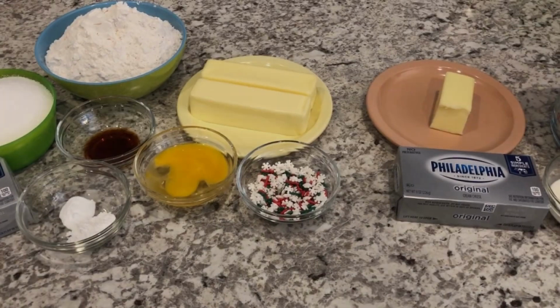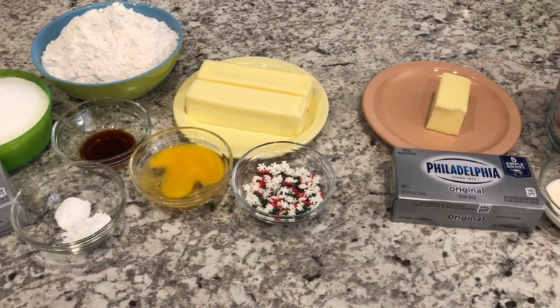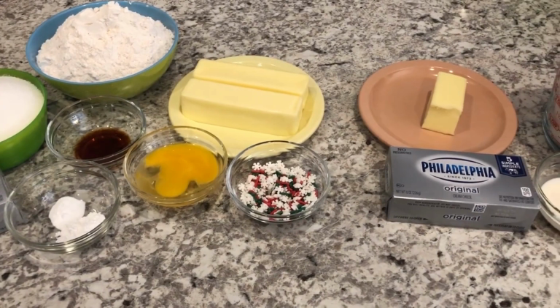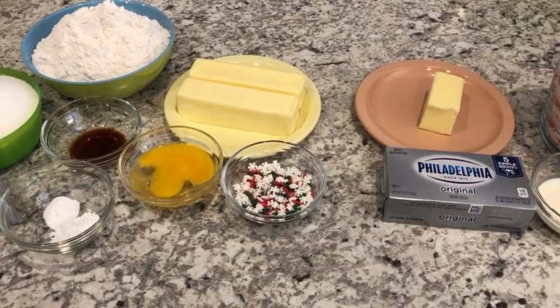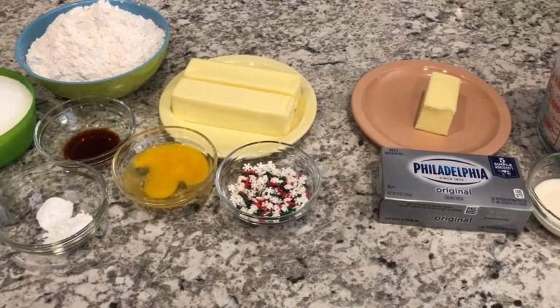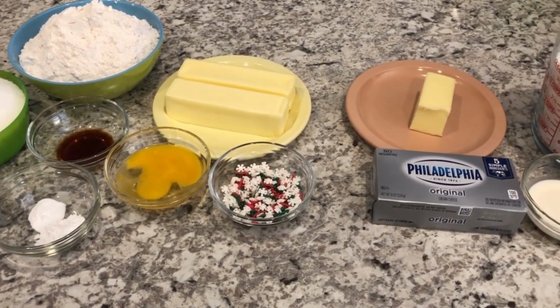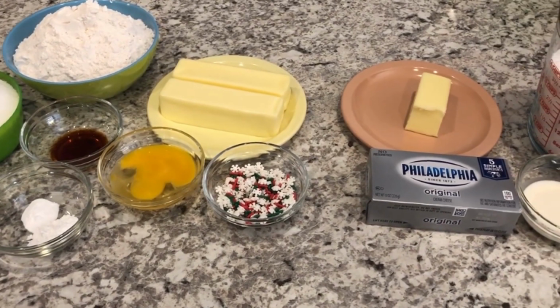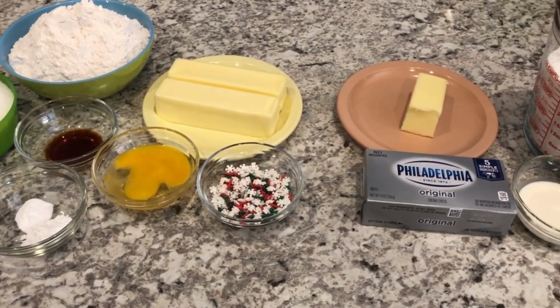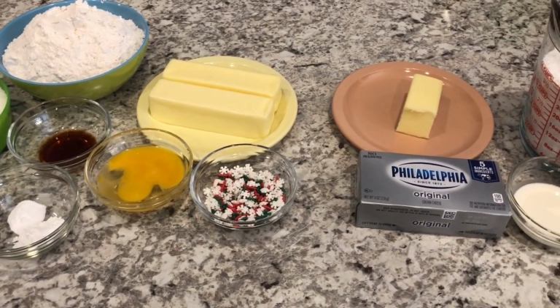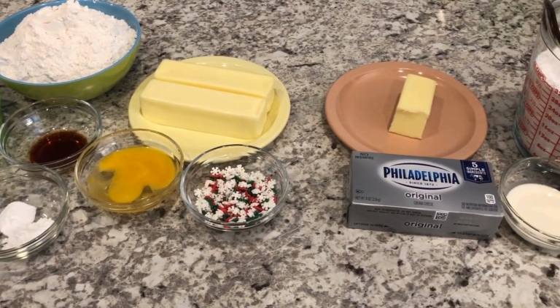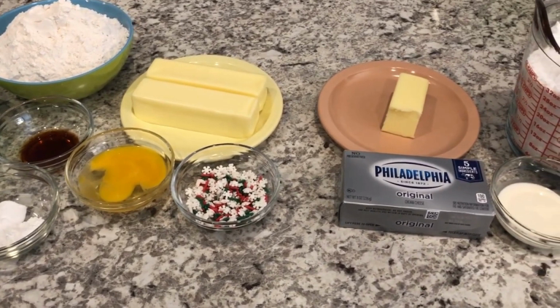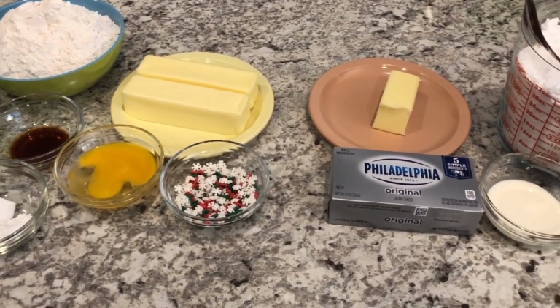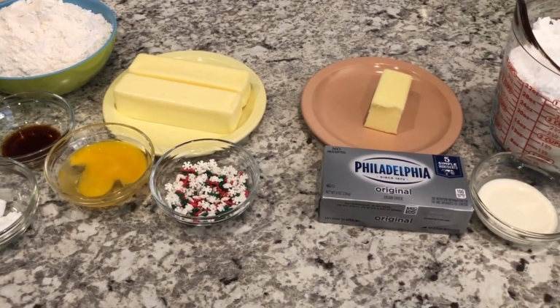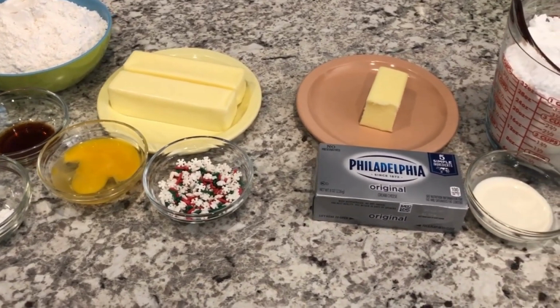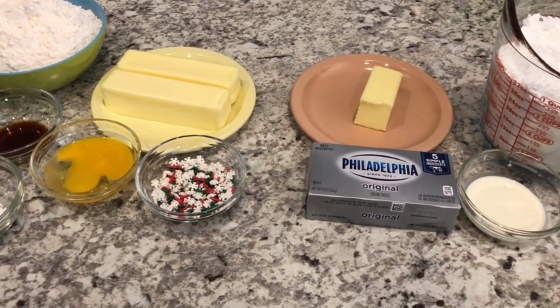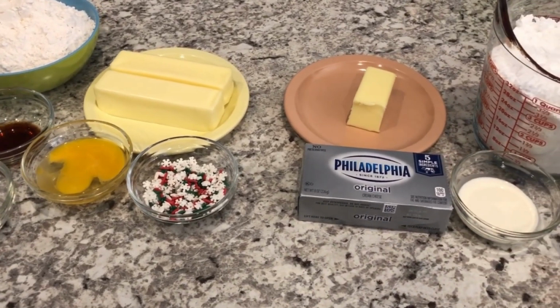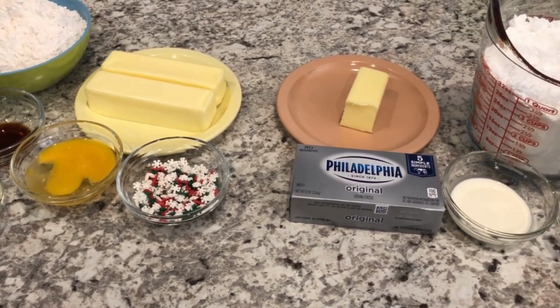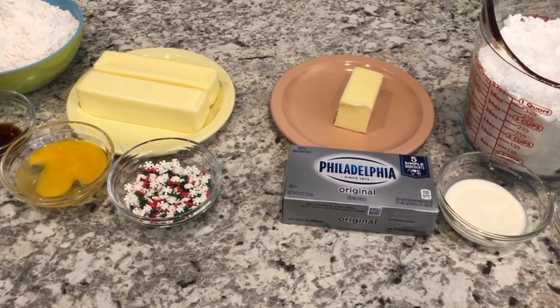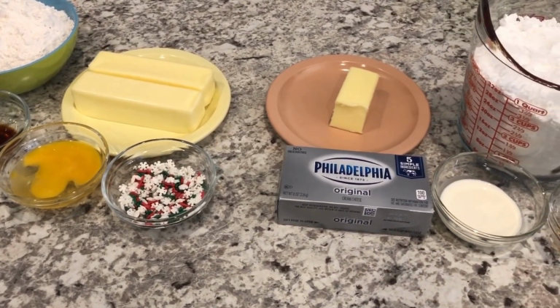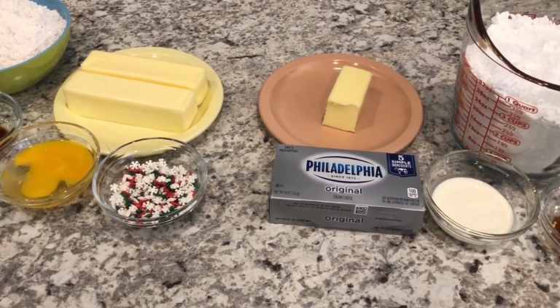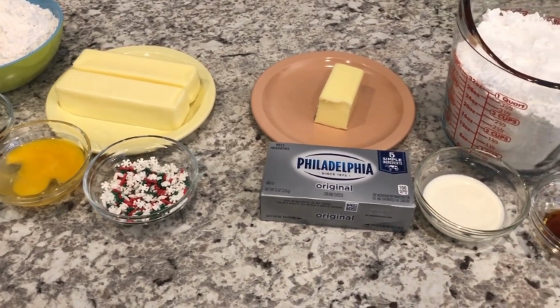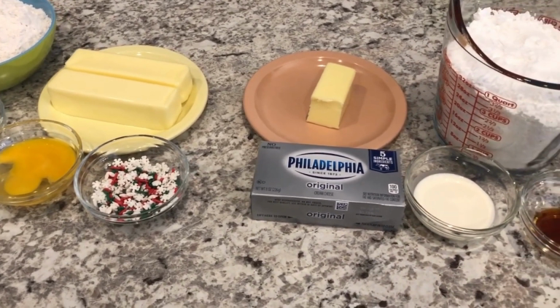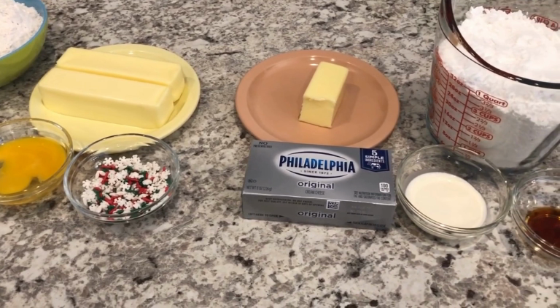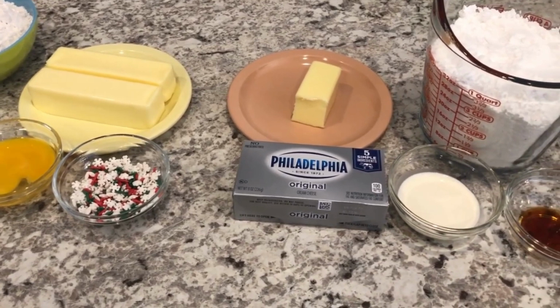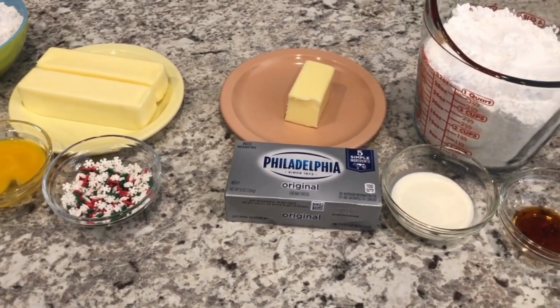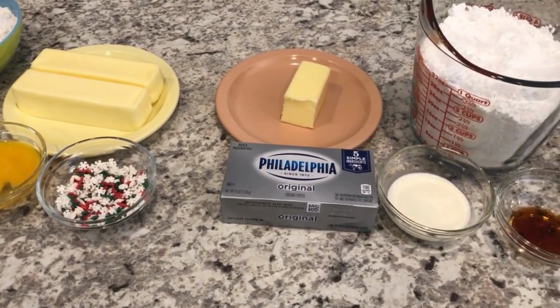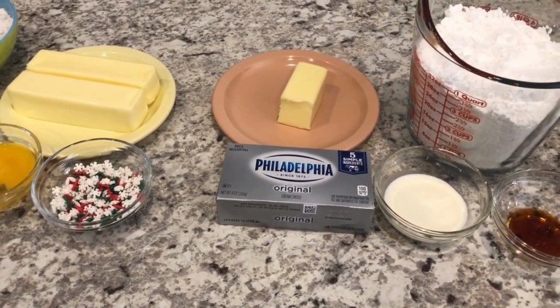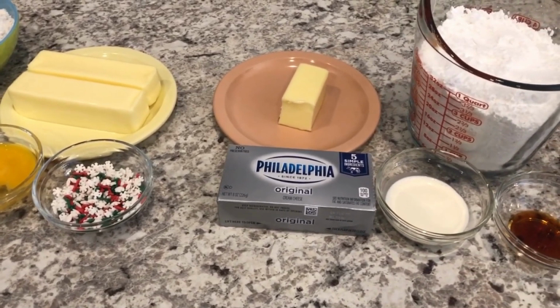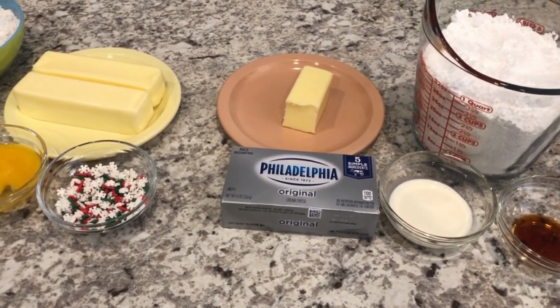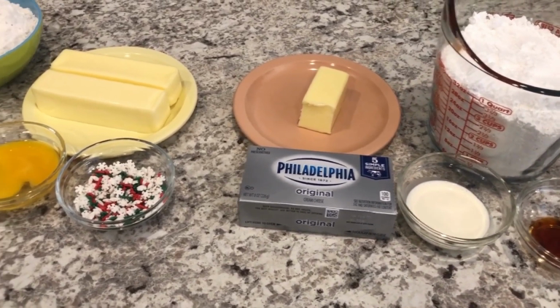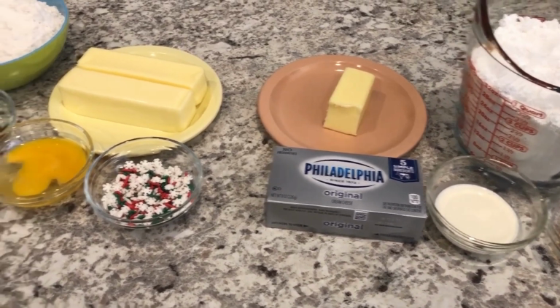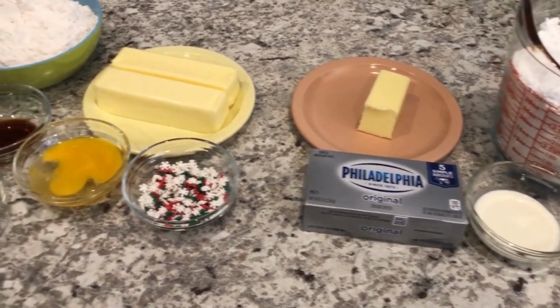Today I'm sharing a recipe for Lofthouse sugar cookie bars. I love sugar cookies and this is one of my favorite recipes. So let me show you what you're going to need.